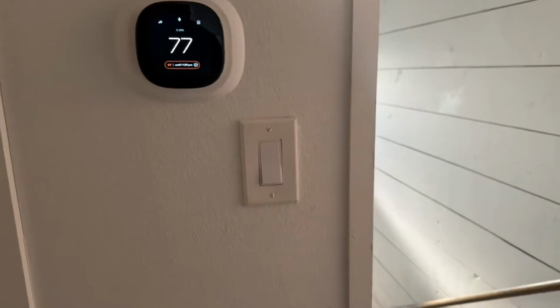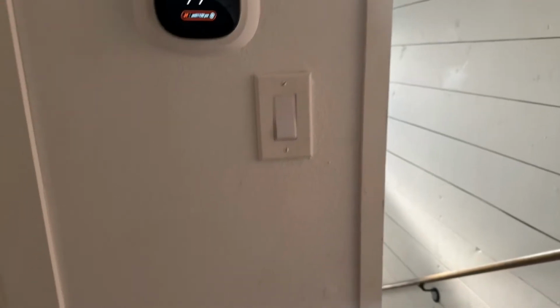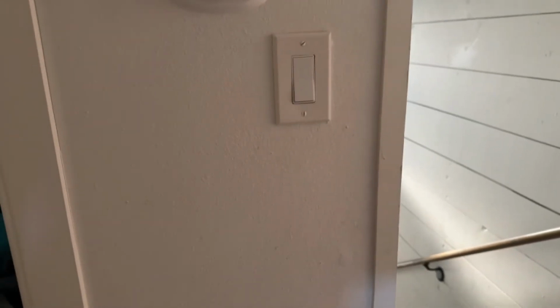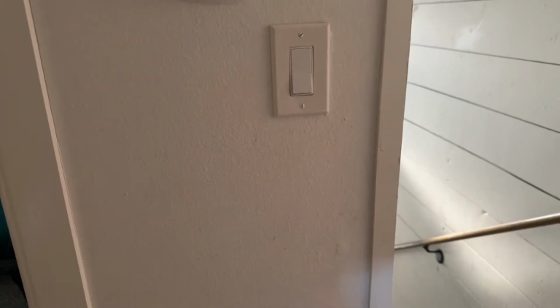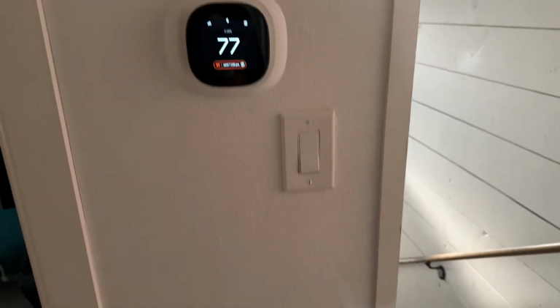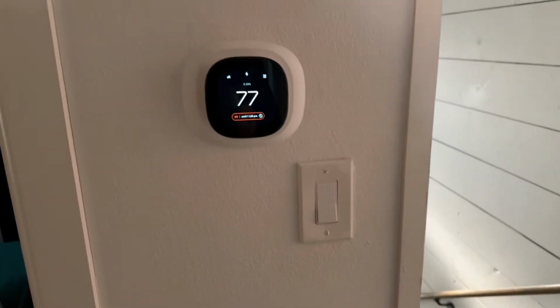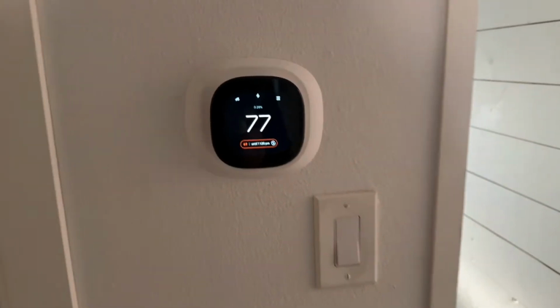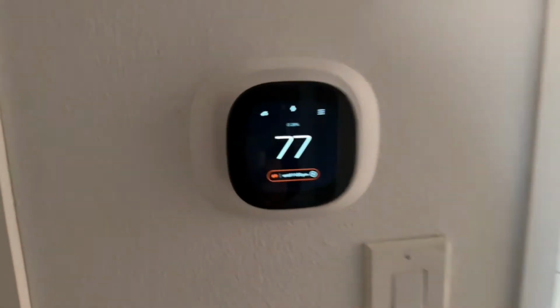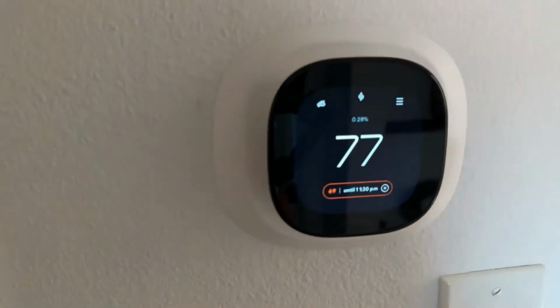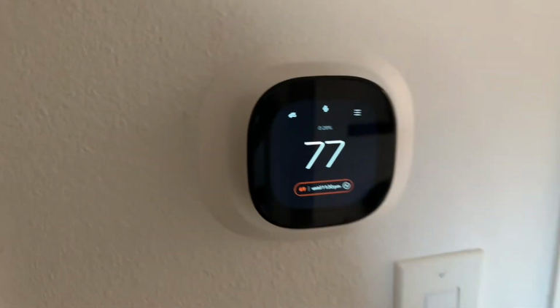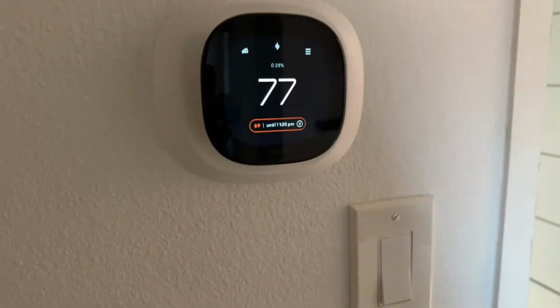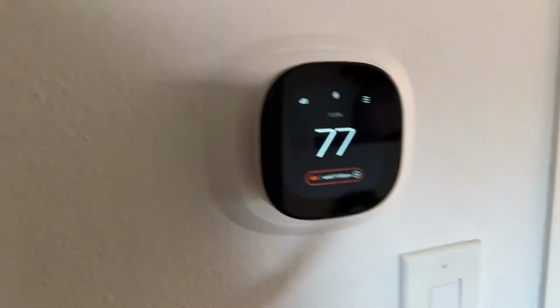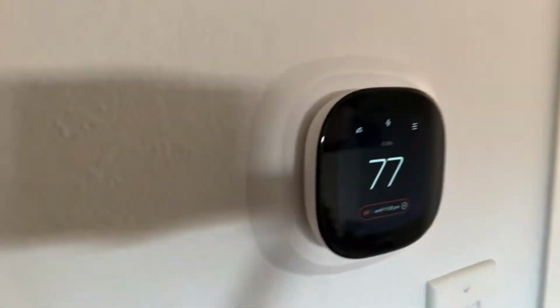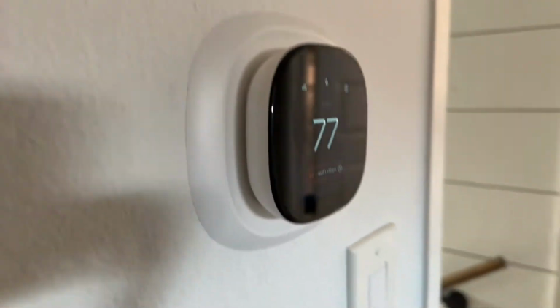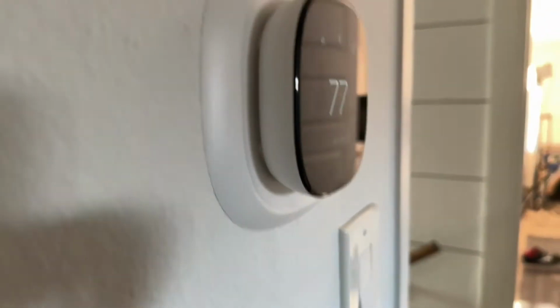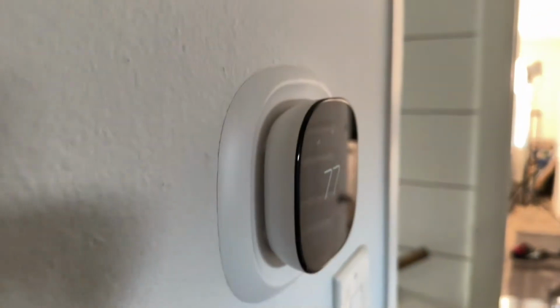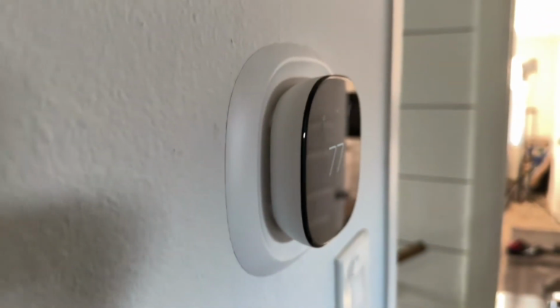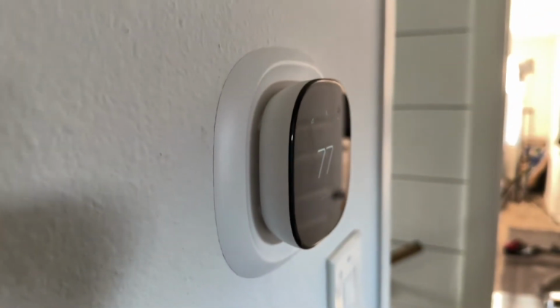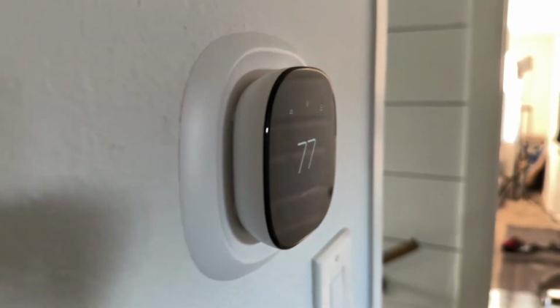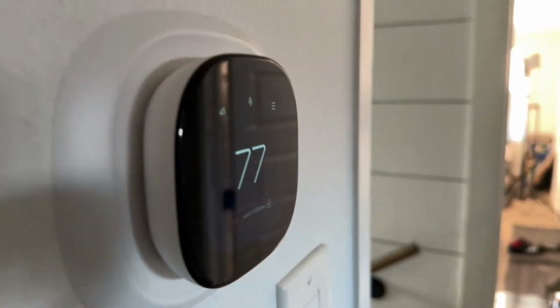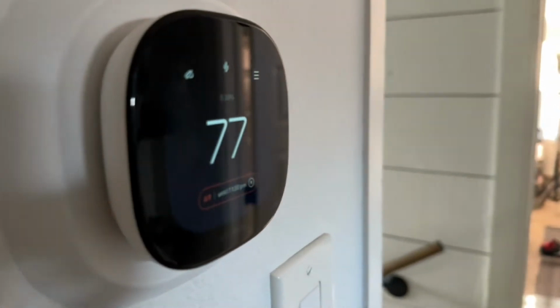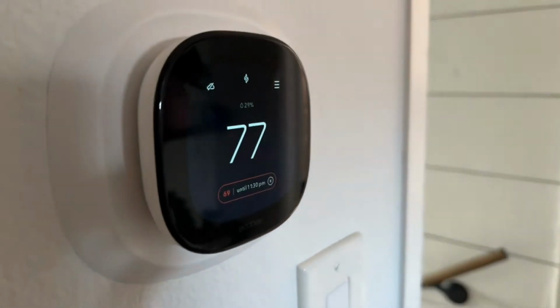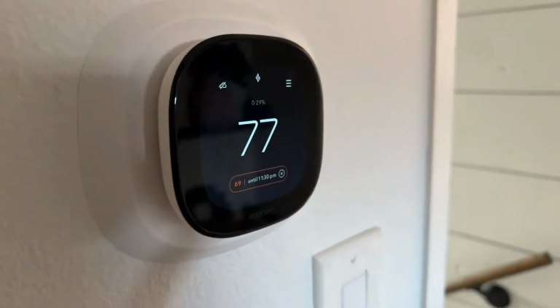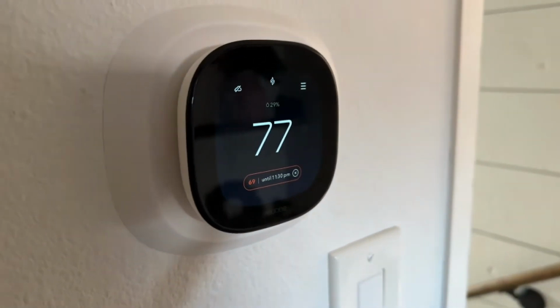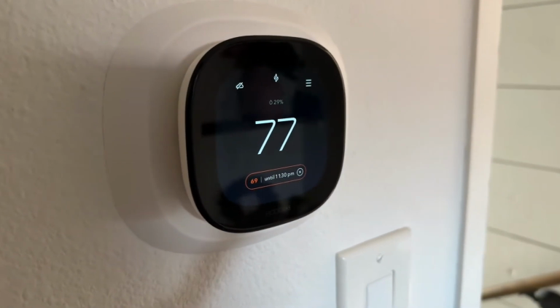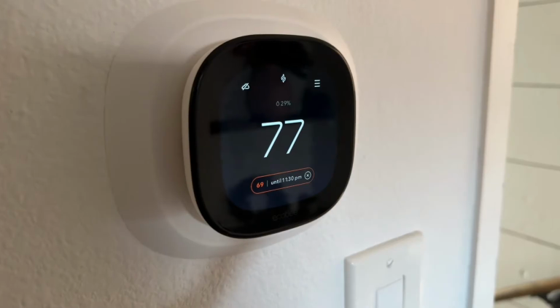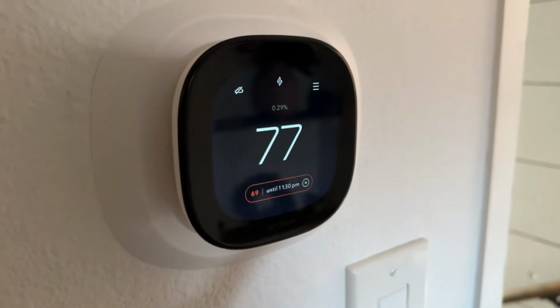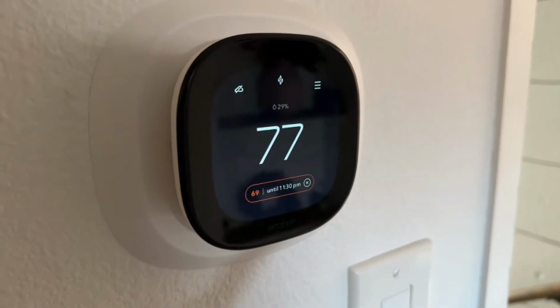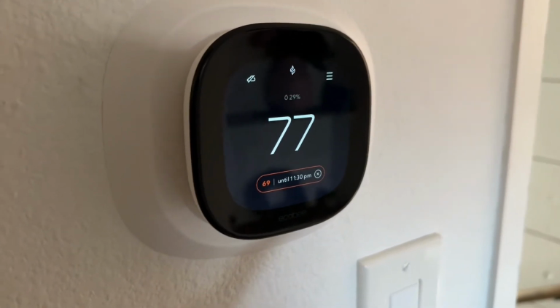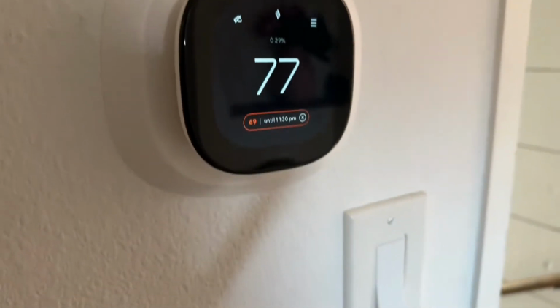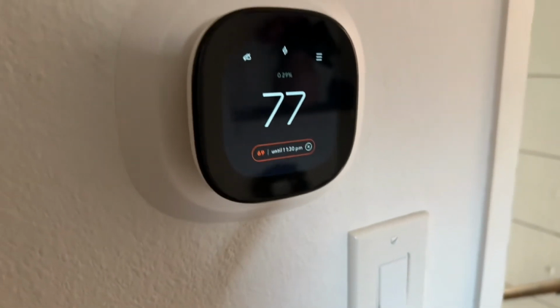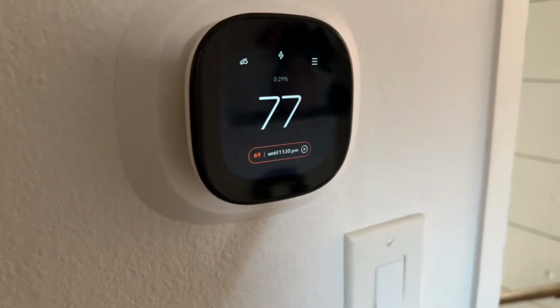If the Ecobee thermostat is saying 'calibrating,' that usually means there's an issue with the connection somewhere. I'm no HVAC guy, but I have found two solutions to help you before you have to call that HVAC guy.